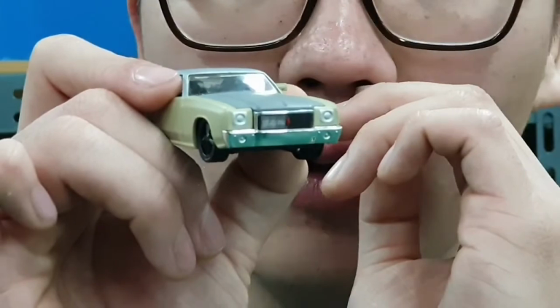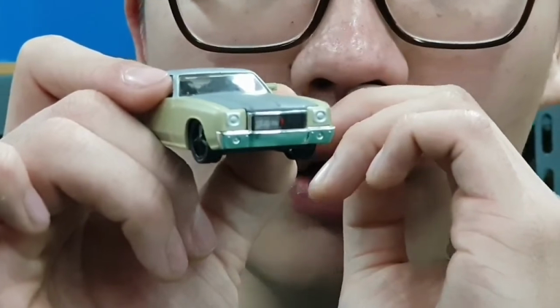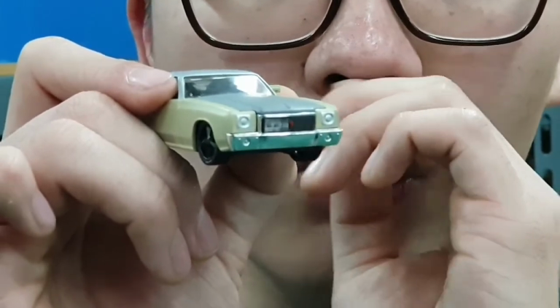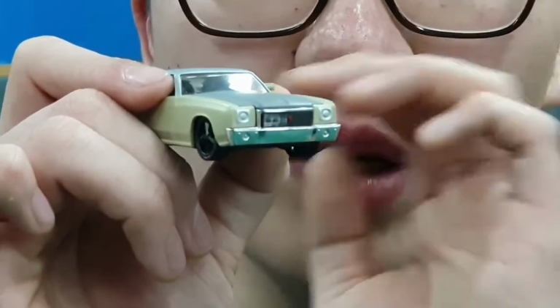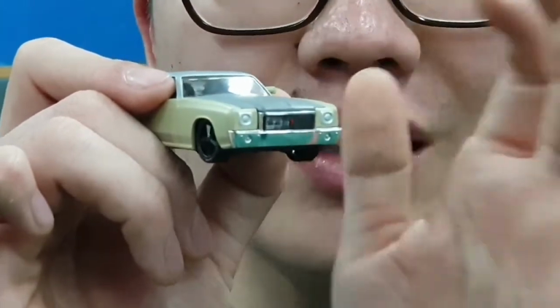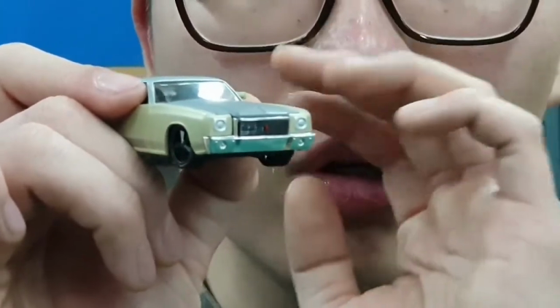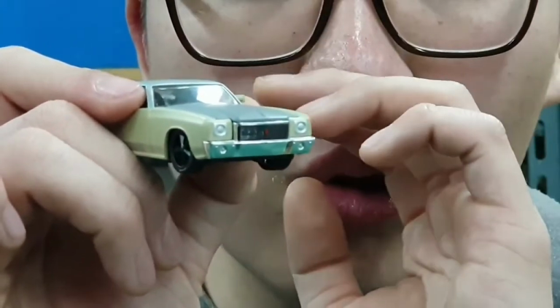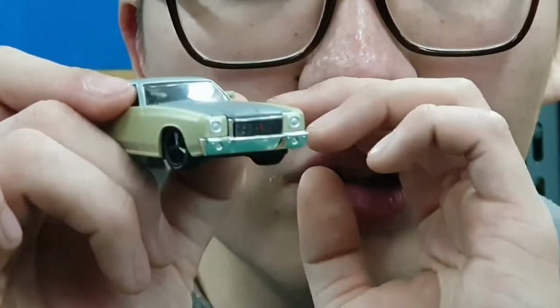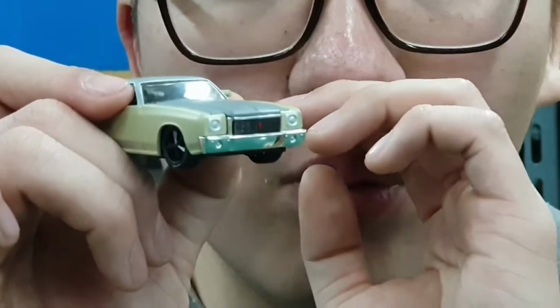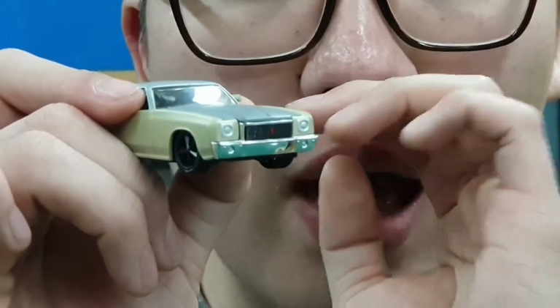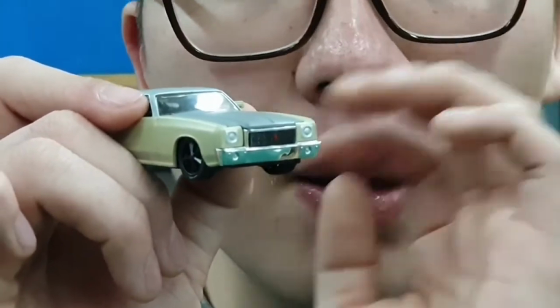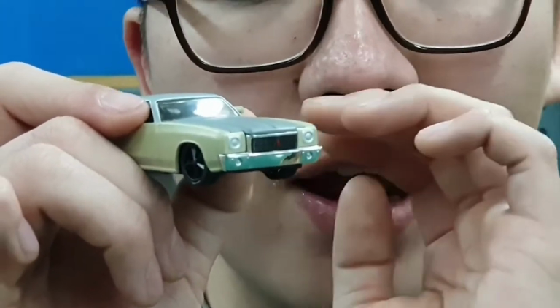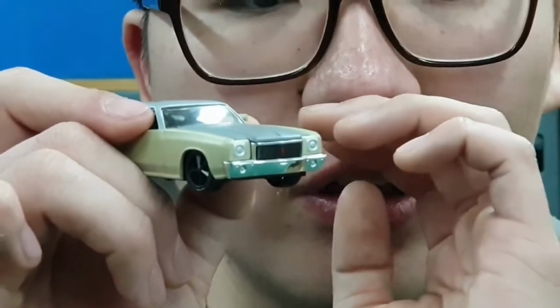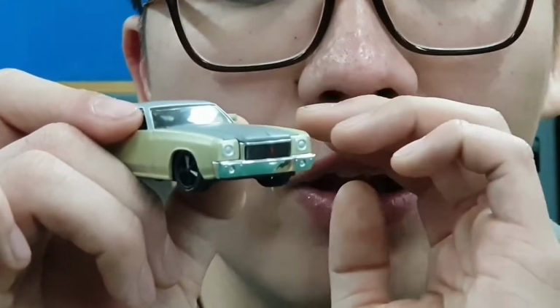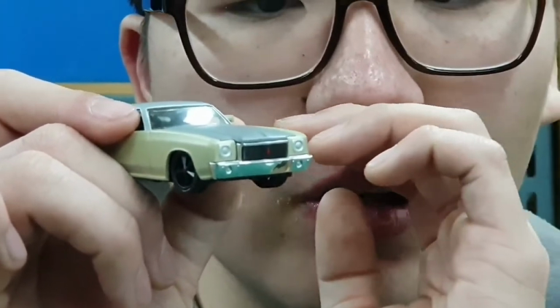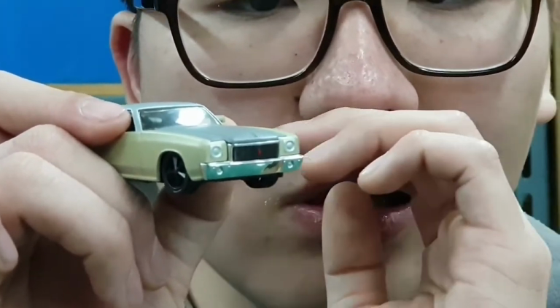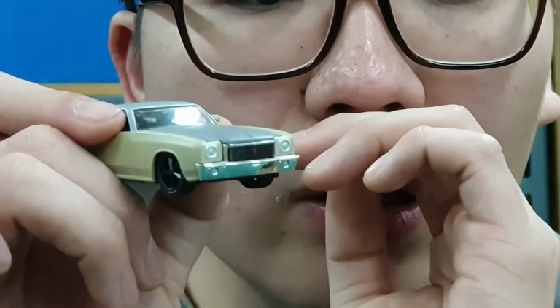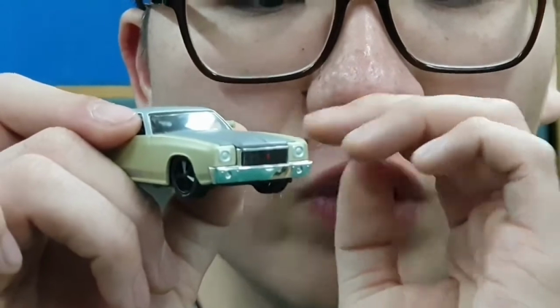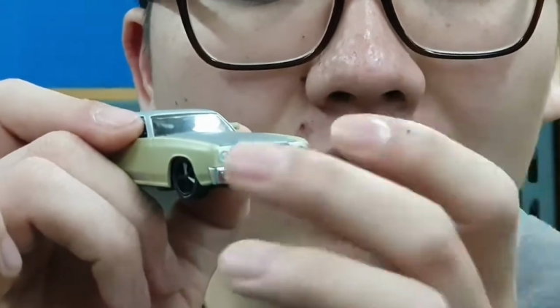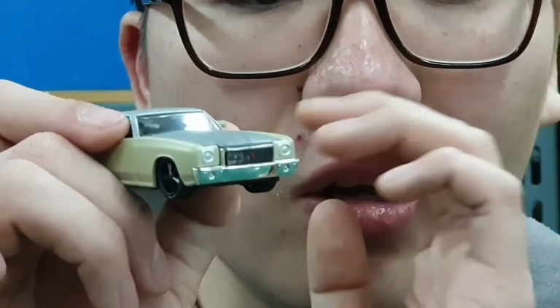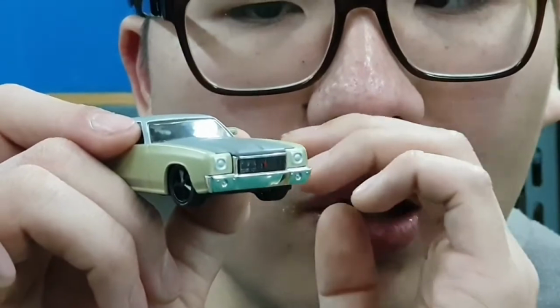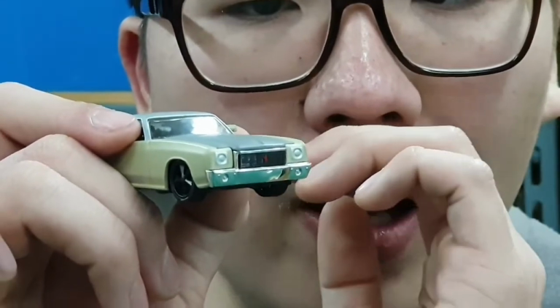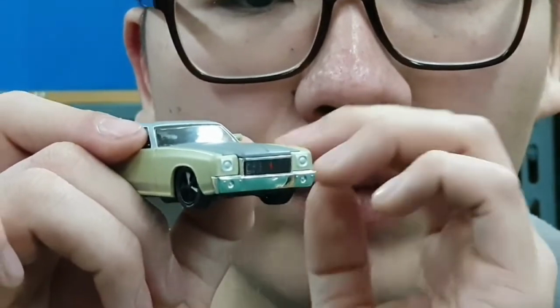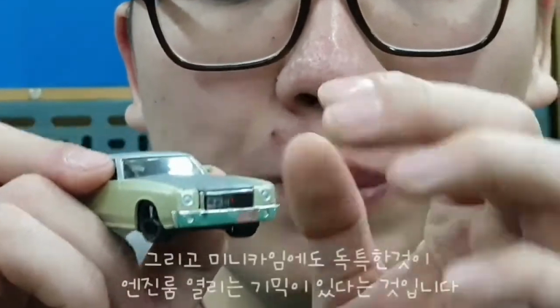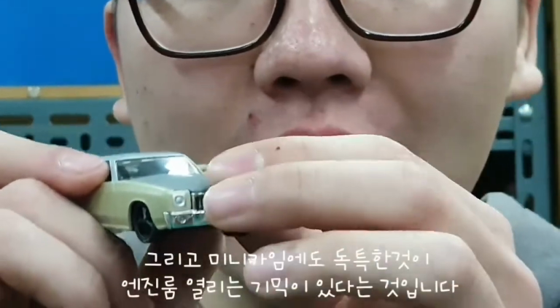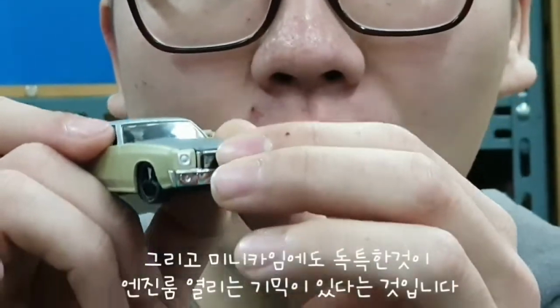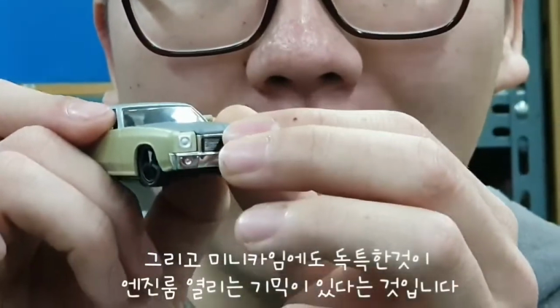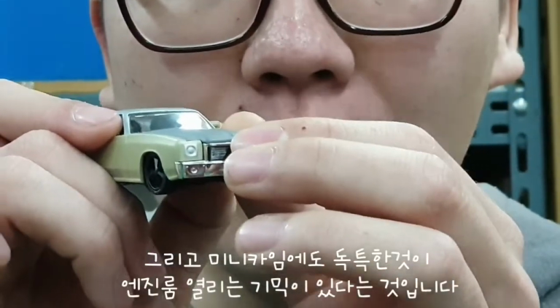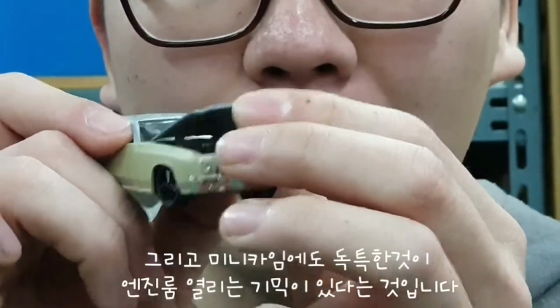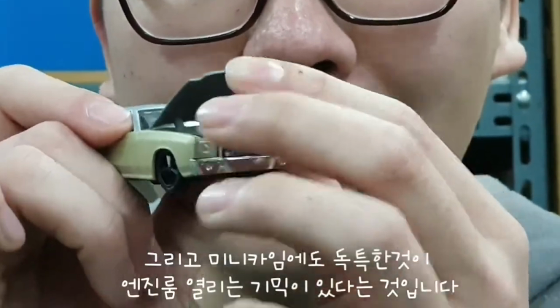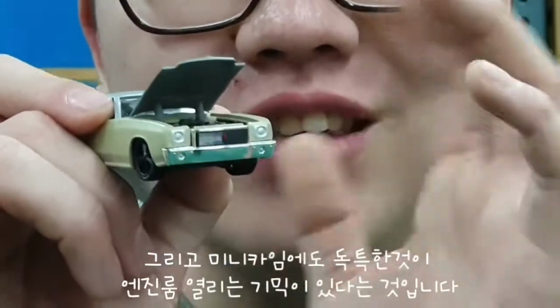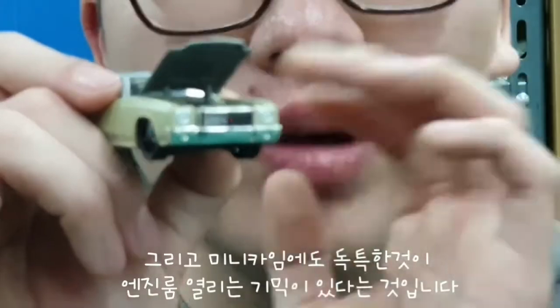I like this. I don't know if I can't find it. I like this, and it's a unique thing. The special thing is the engine room.